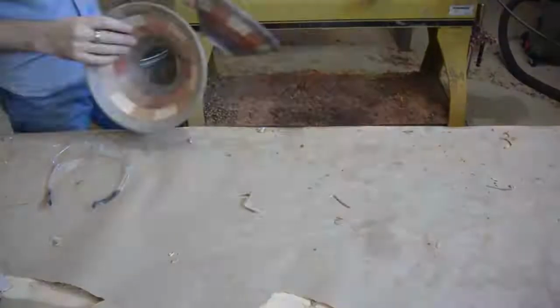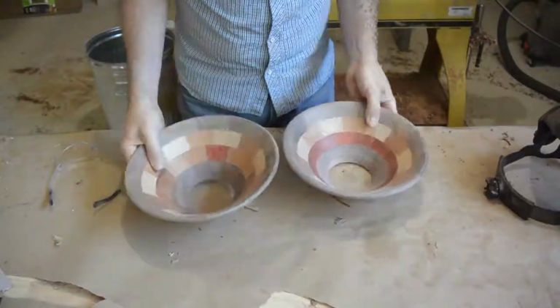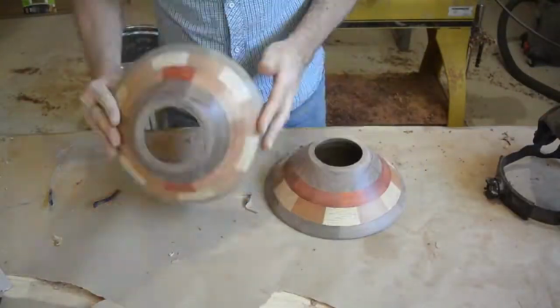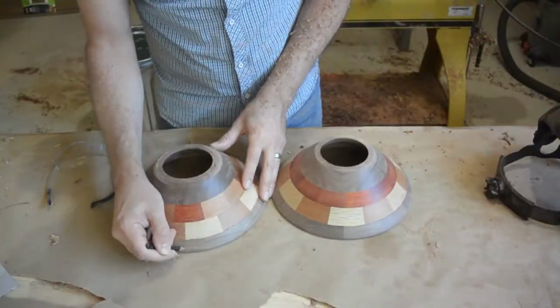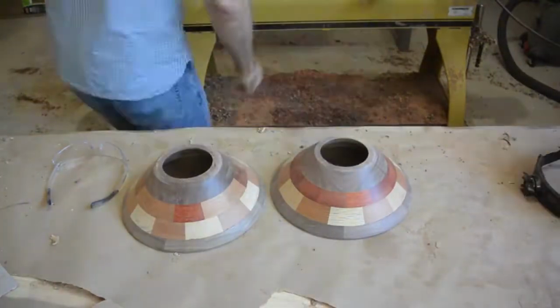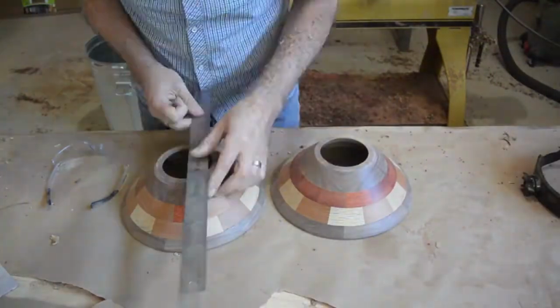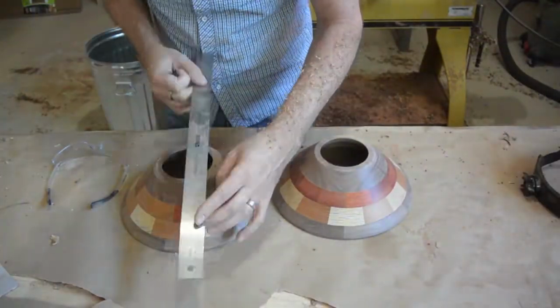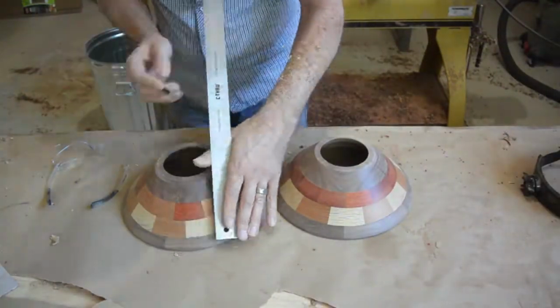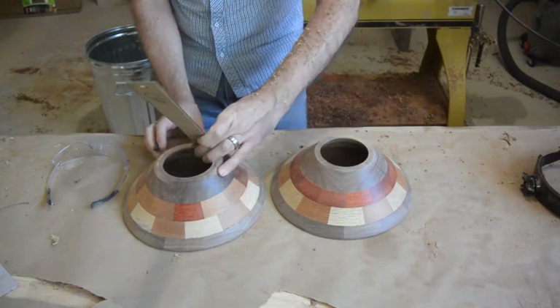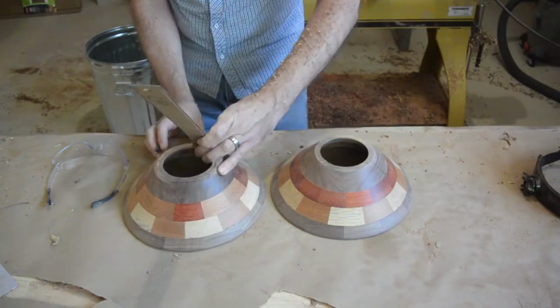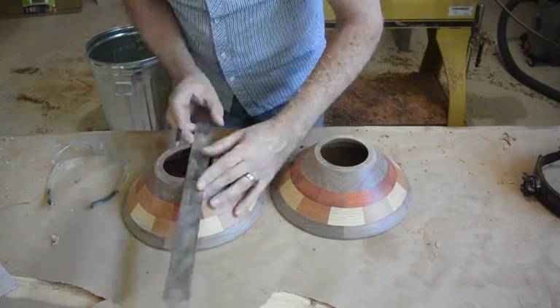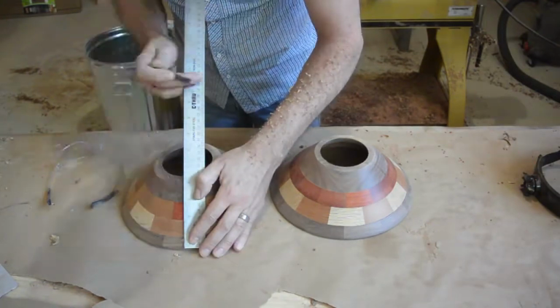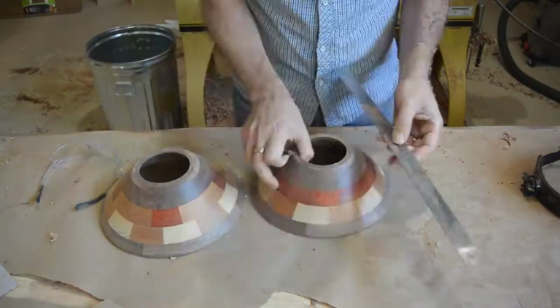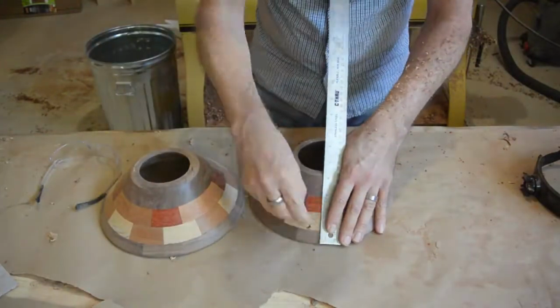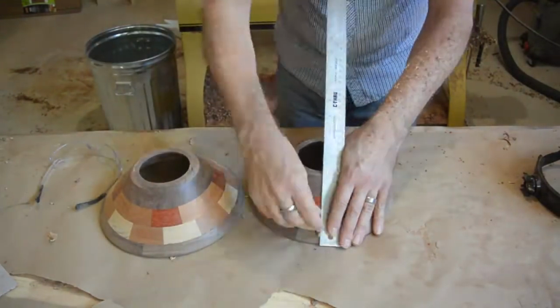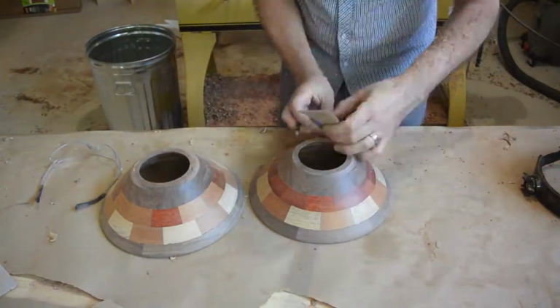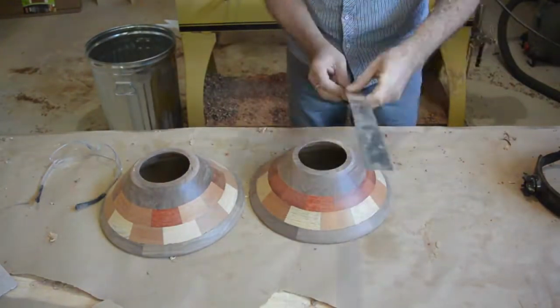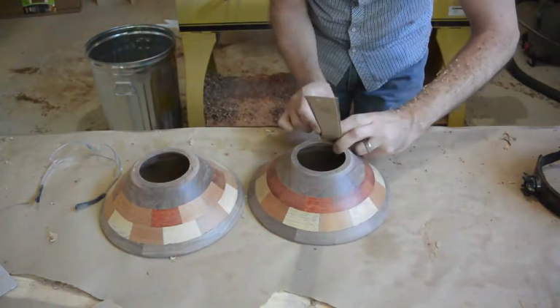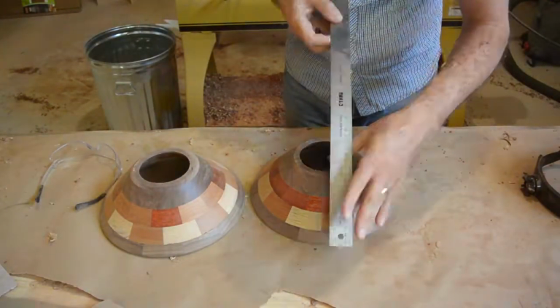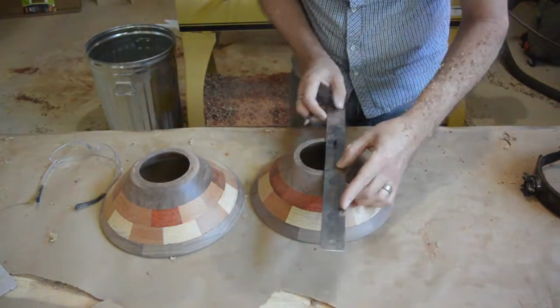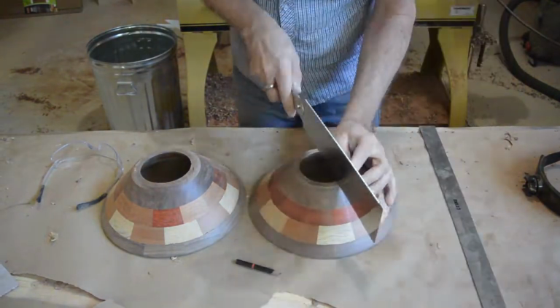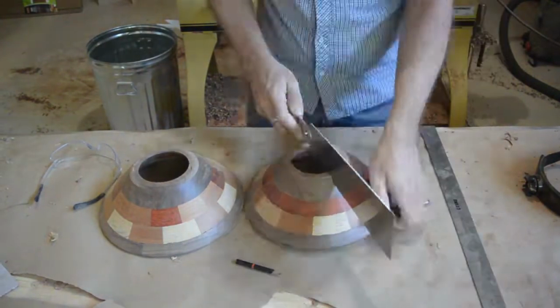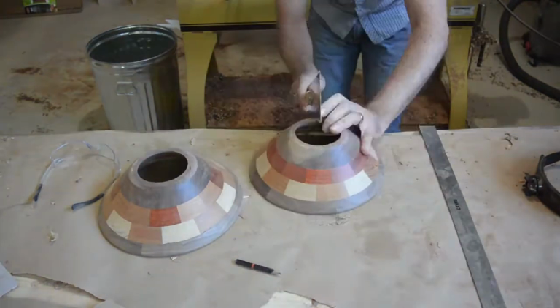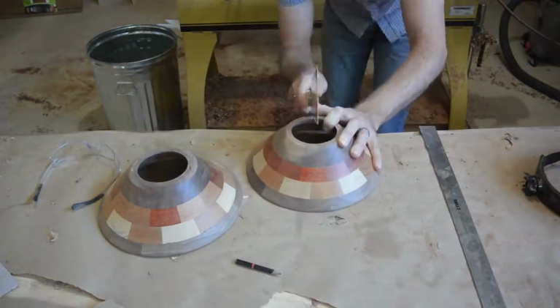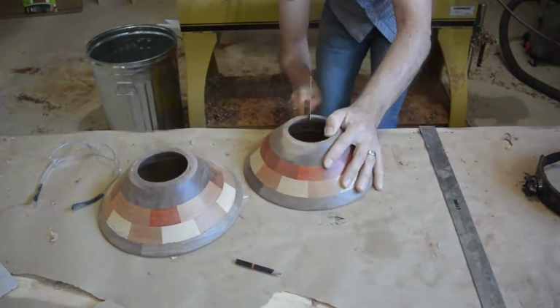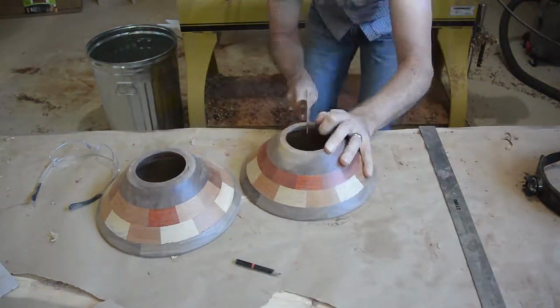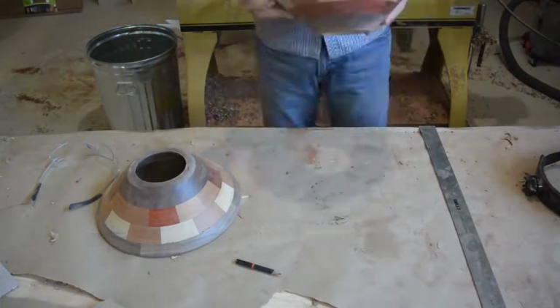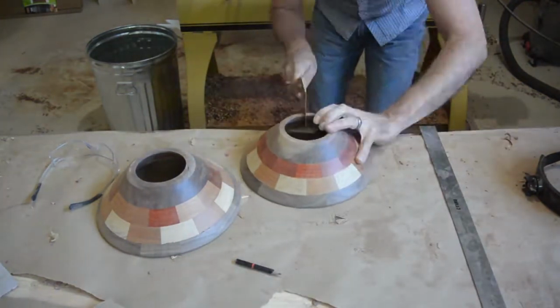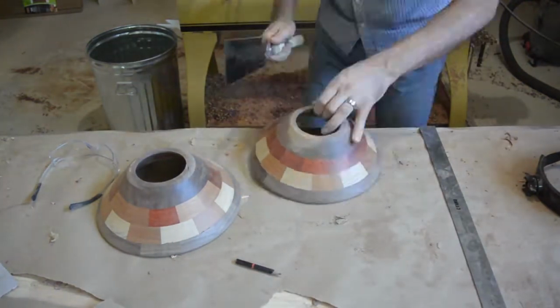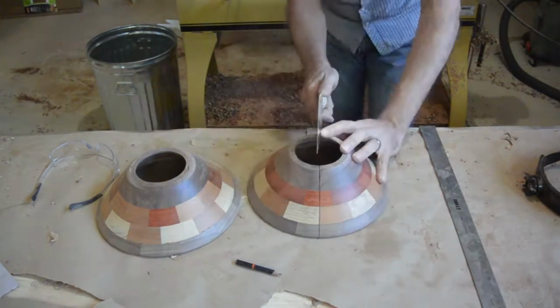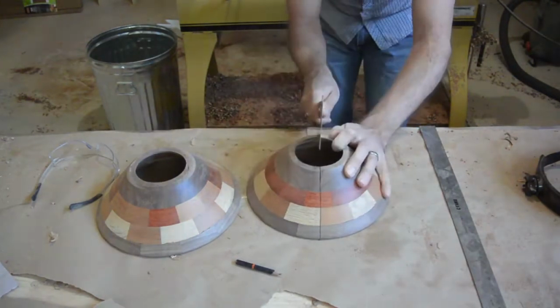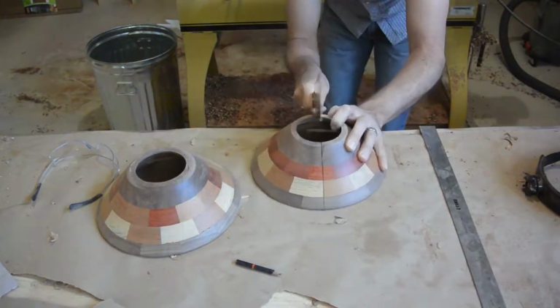Once I had the two pieces made, I cut them in half with a handsaw, trying to make sure I could get as straight across as I could. I was going to be sanding these on the disk sander anyway.